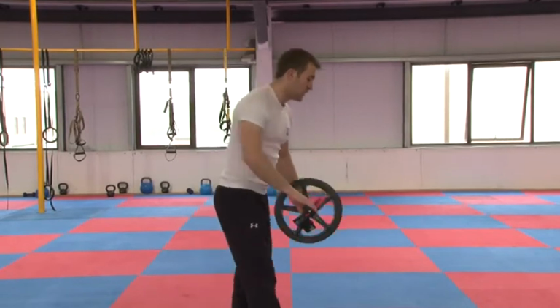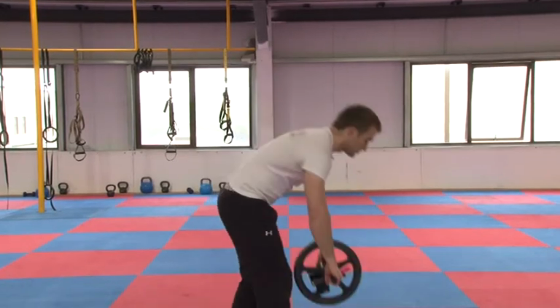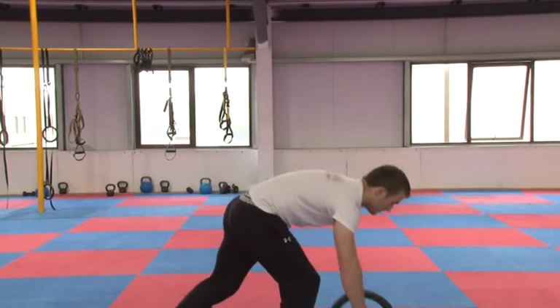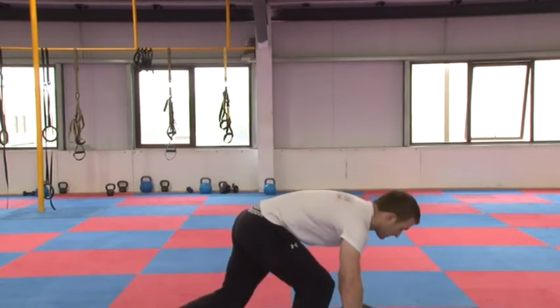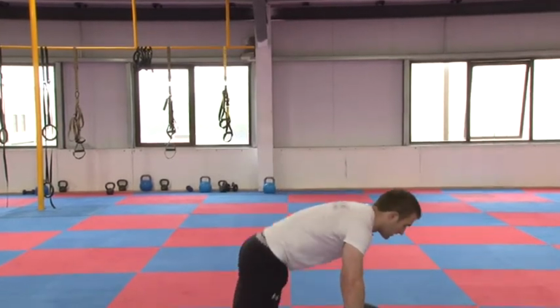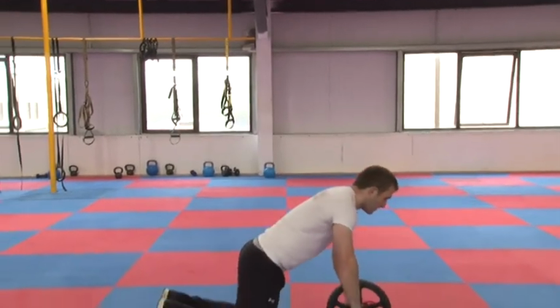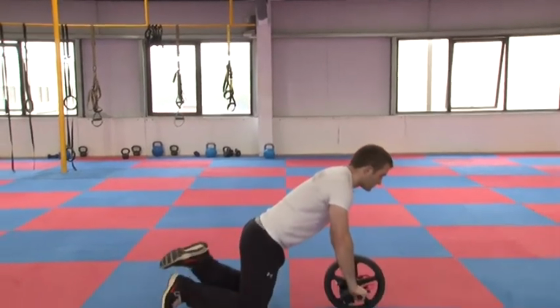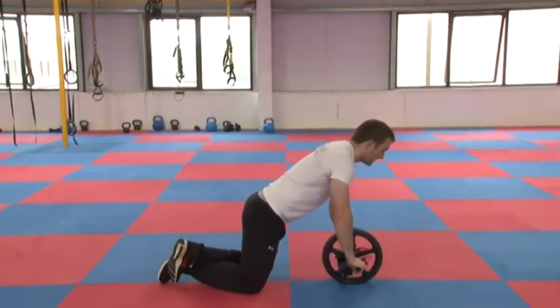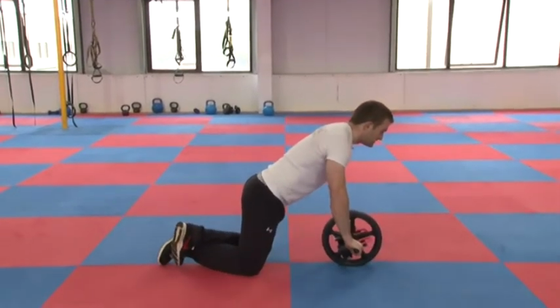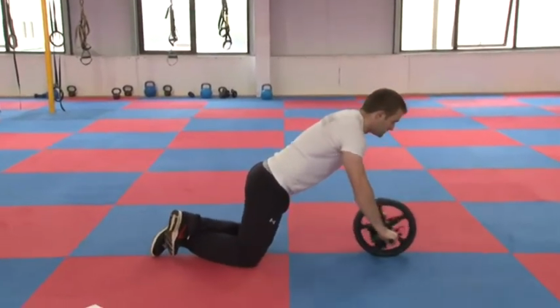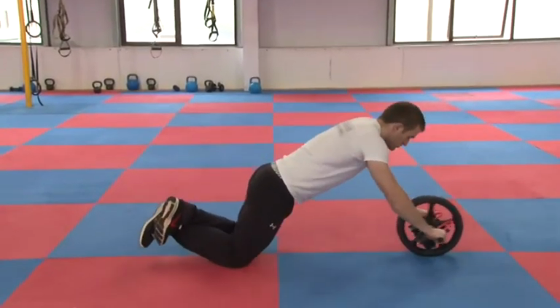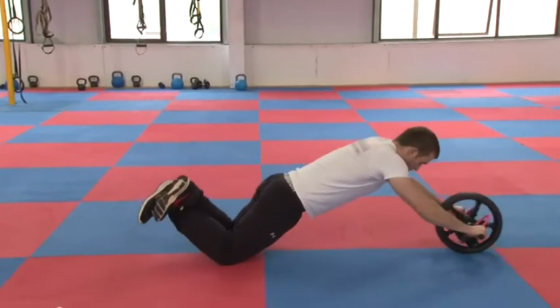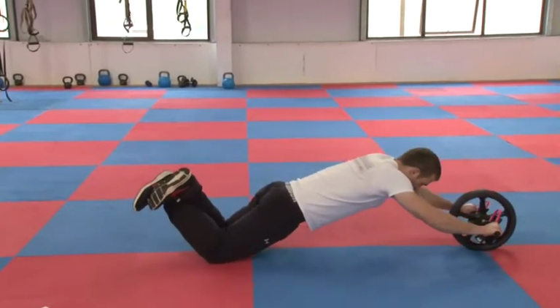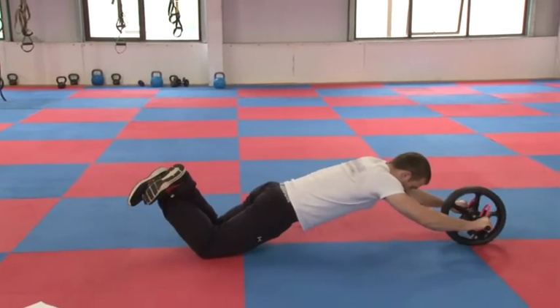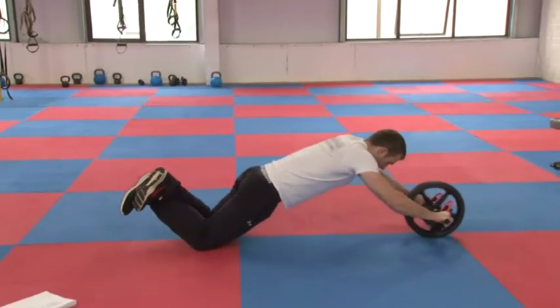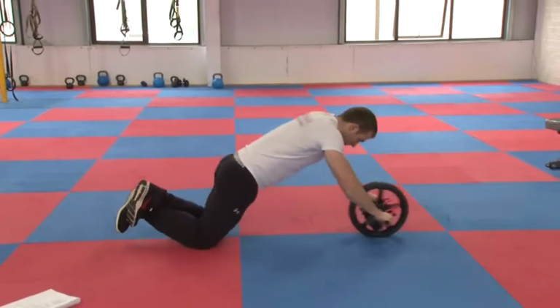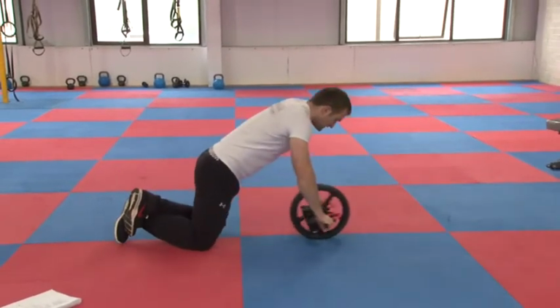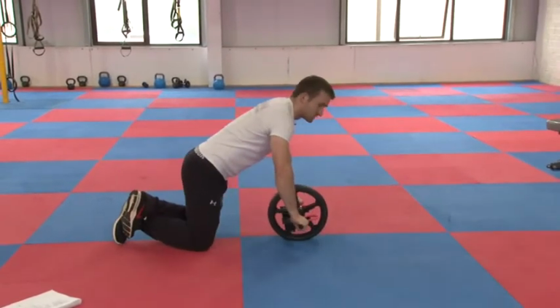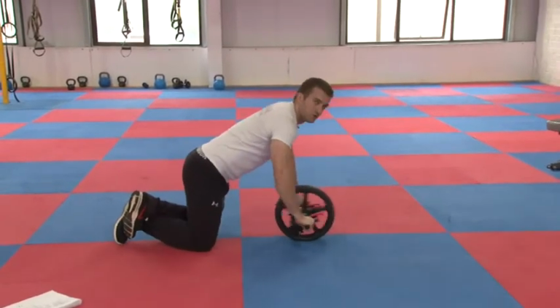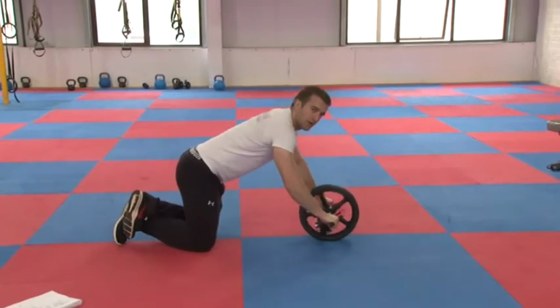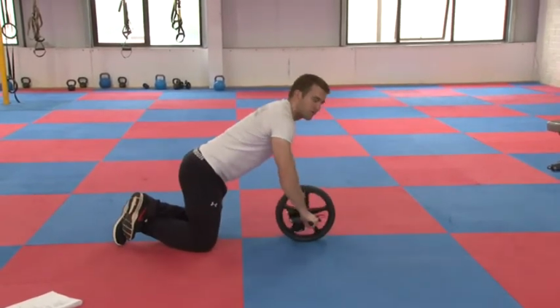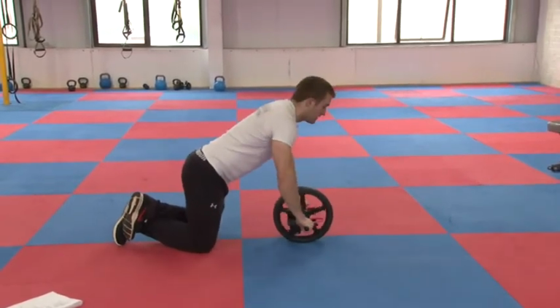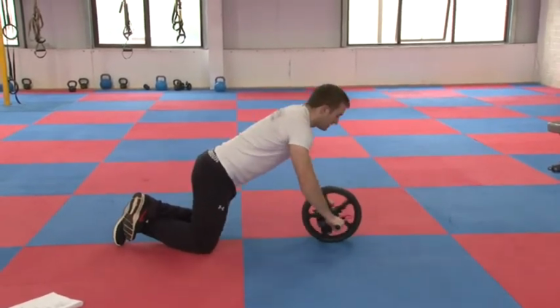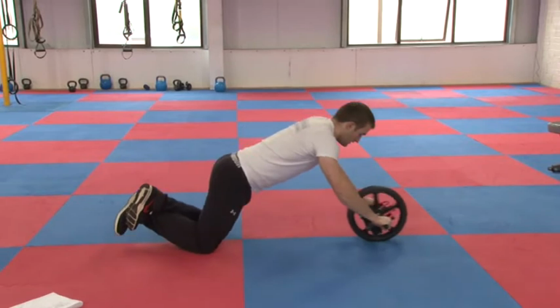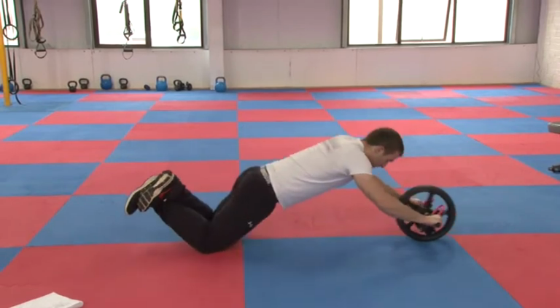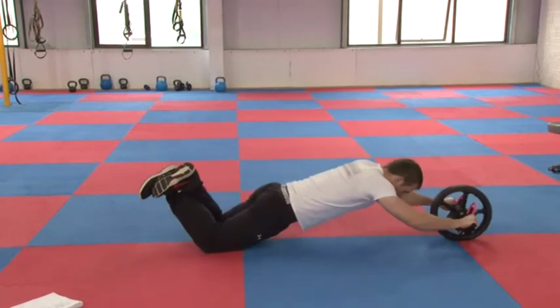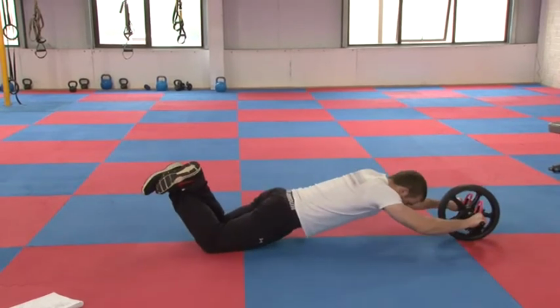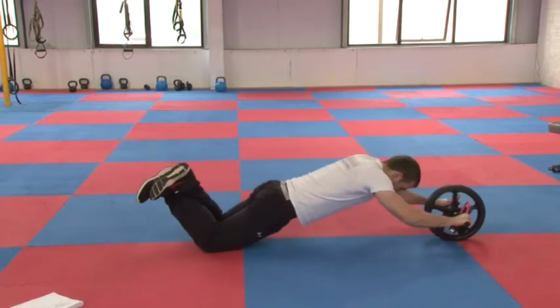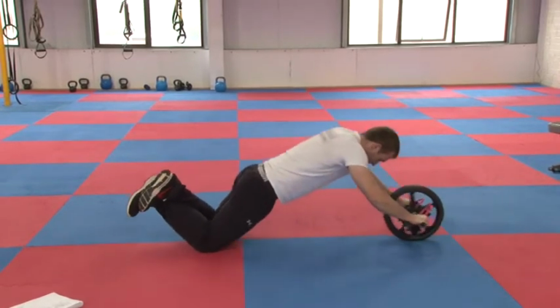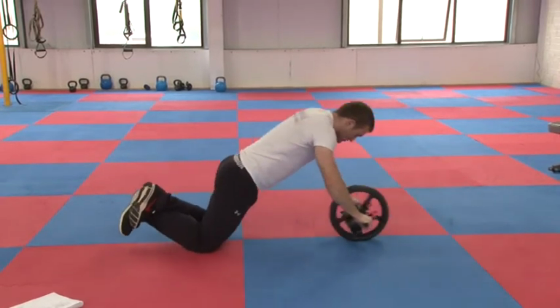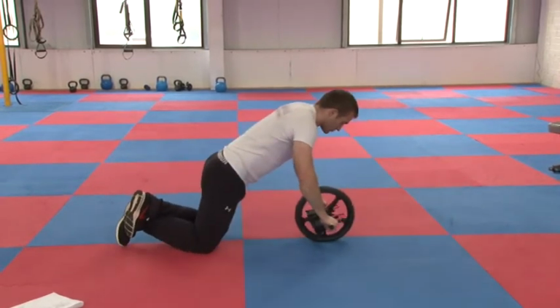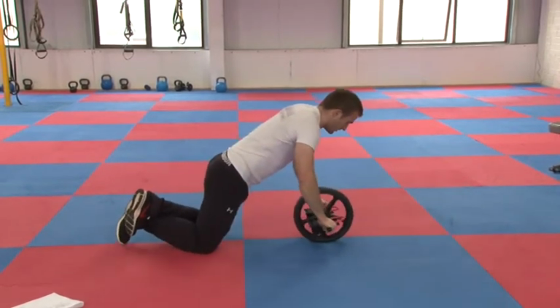So we're just here — the beginner variation will be on the knees, just rolling out as best as you can, nice and slowly. Don't let it get away from you. Driving the hips forward, make sure you're controlling it, nice and slow.